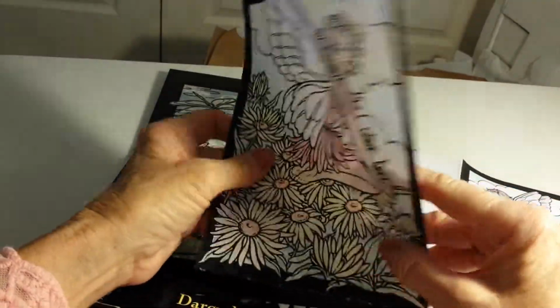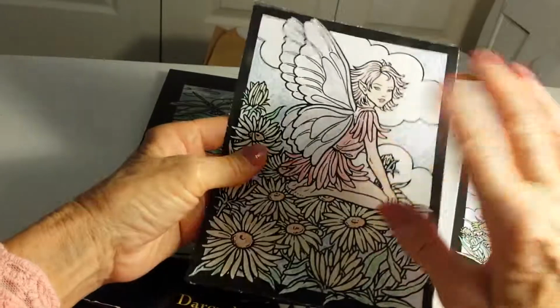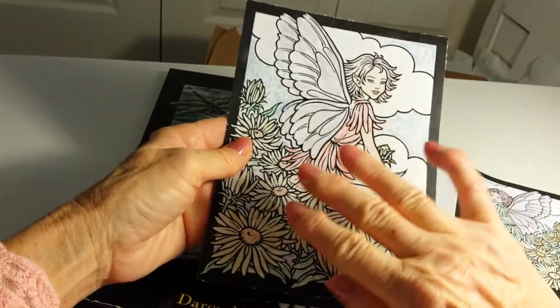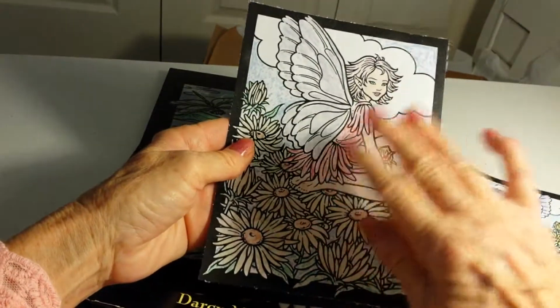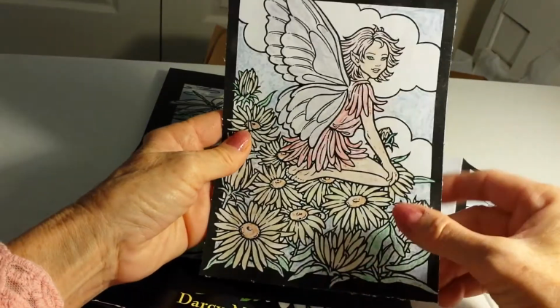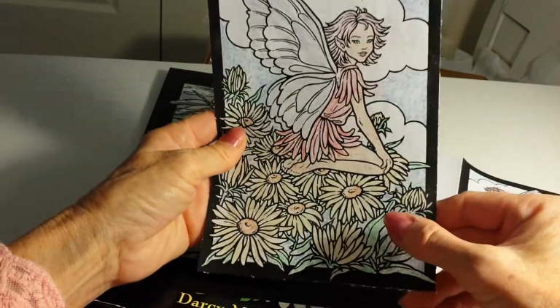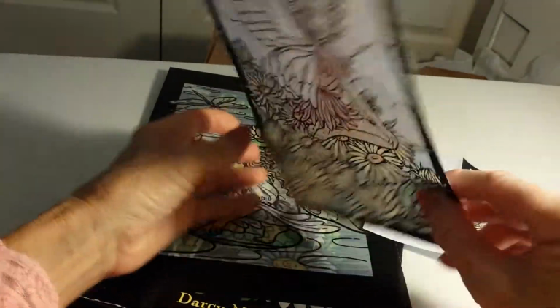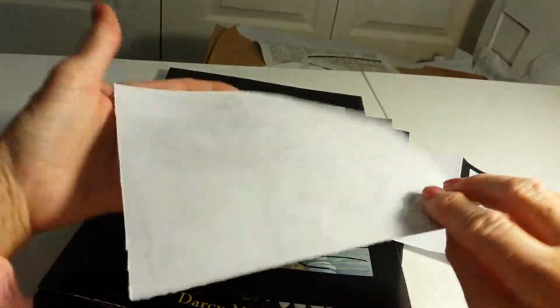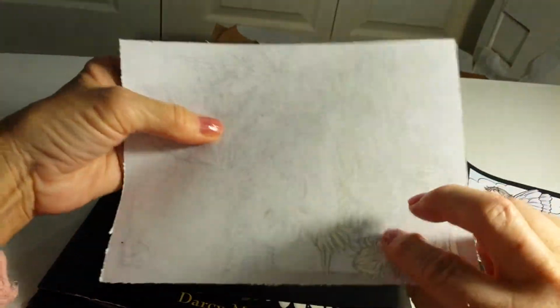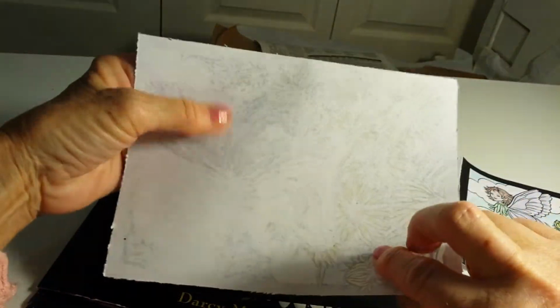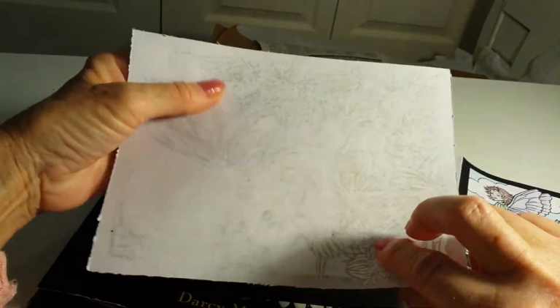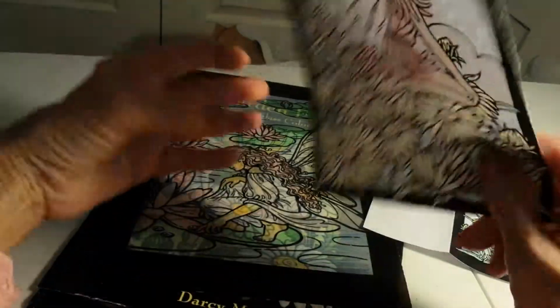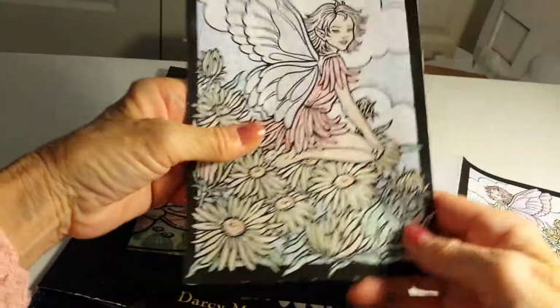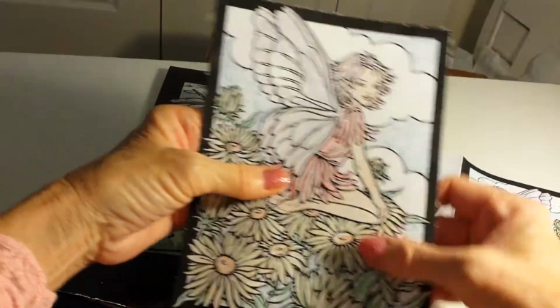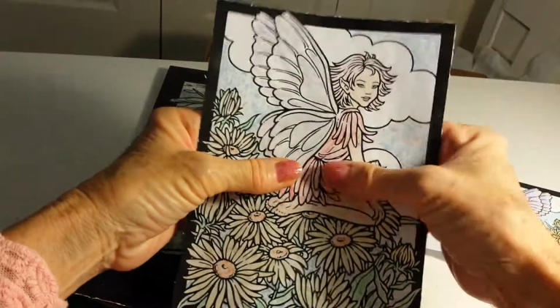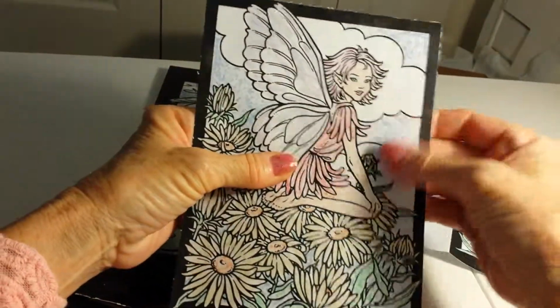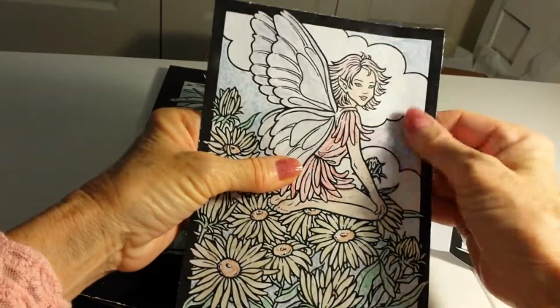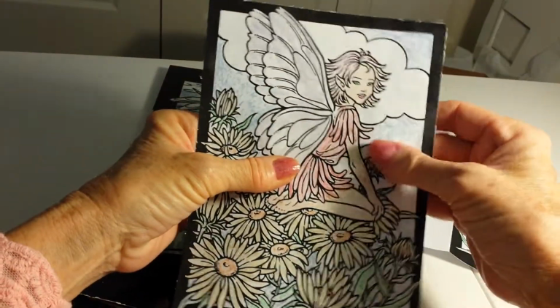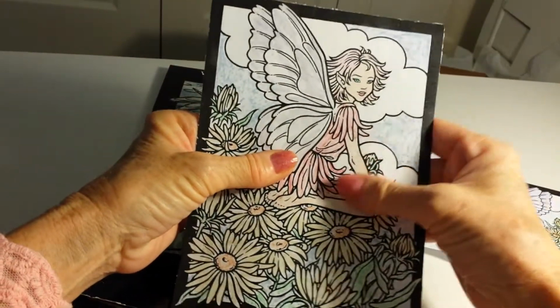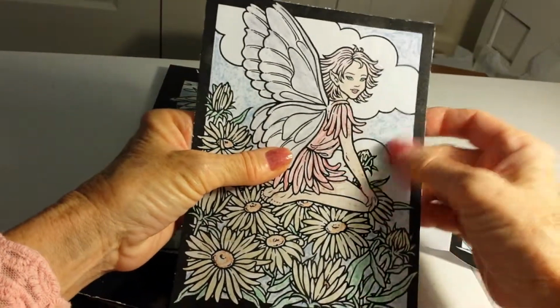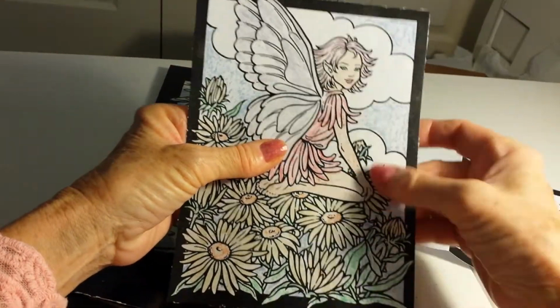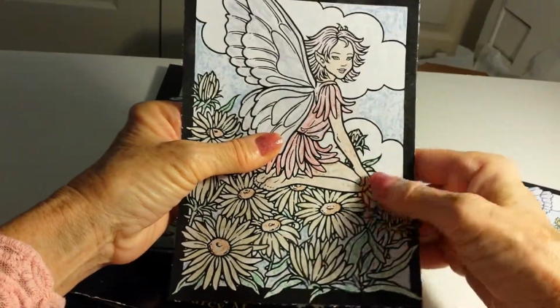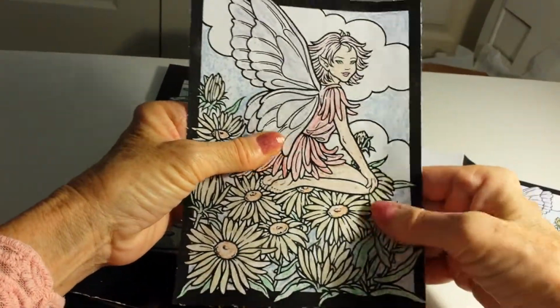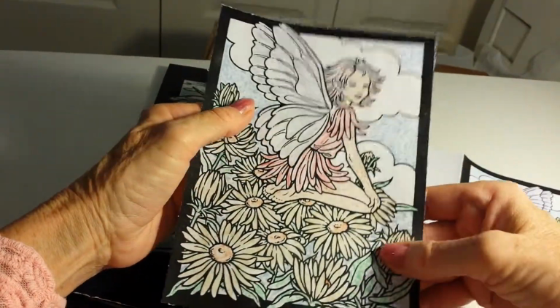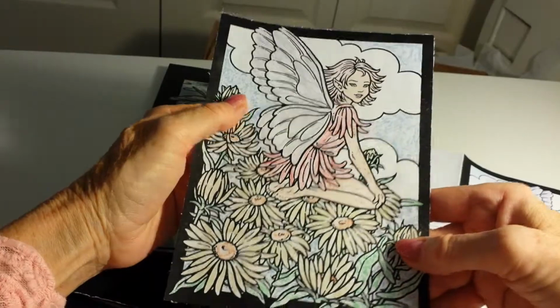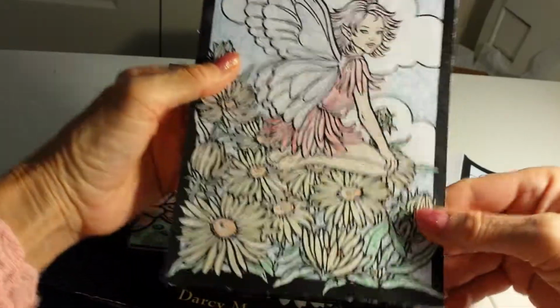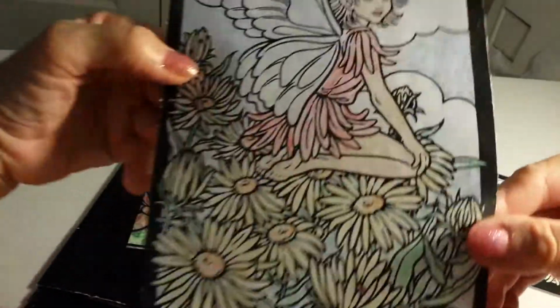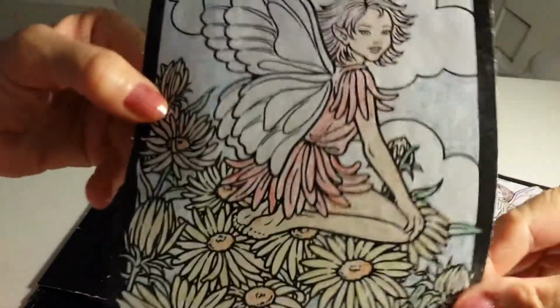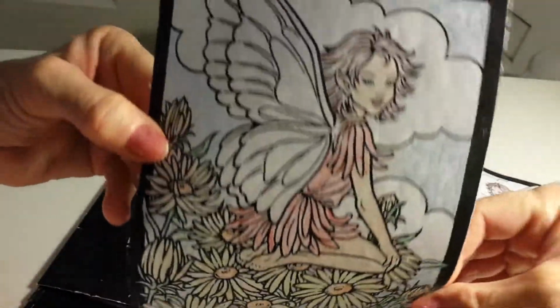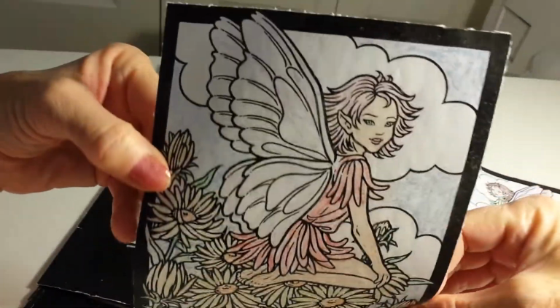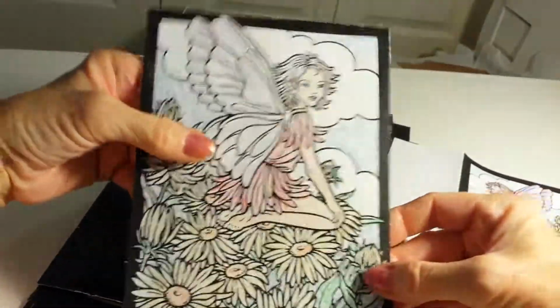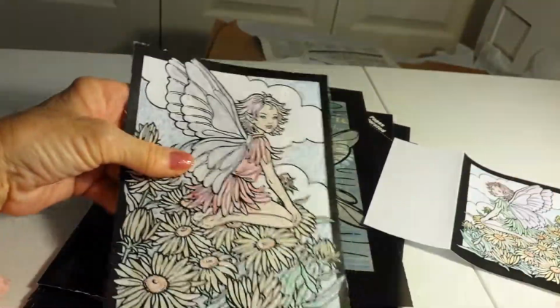And then I ironed it between sheets of newspaper so you can see some of the melted wax here. And so it's not messy and it's very subtle. So I think that turned out nice like that.